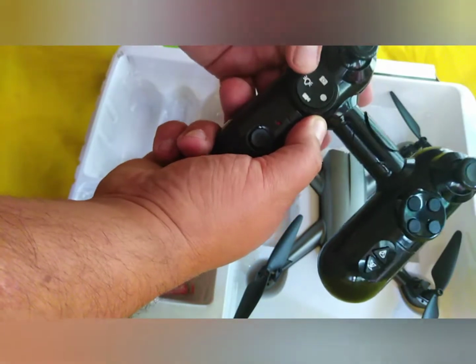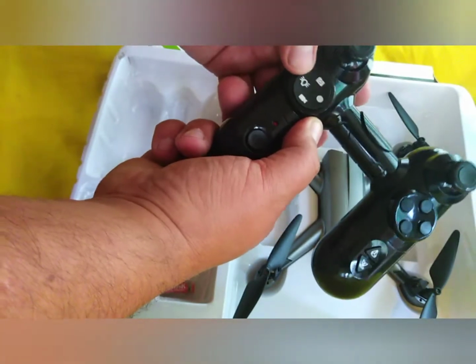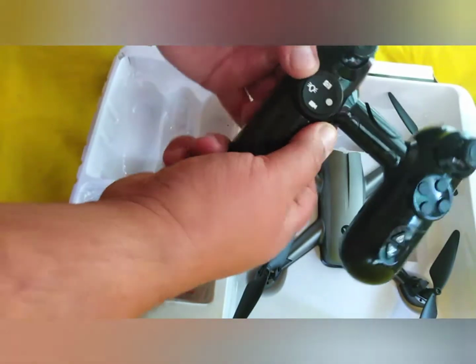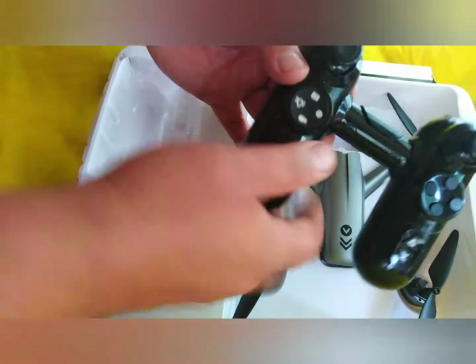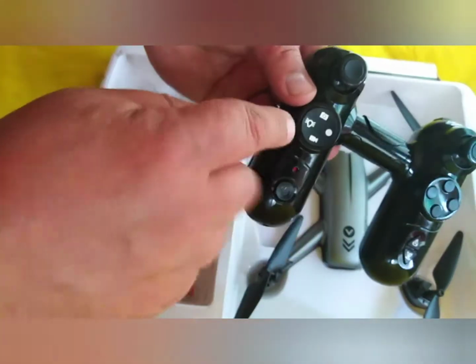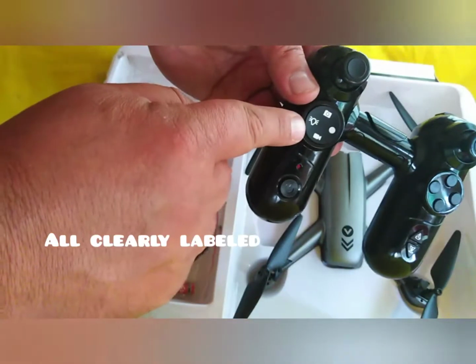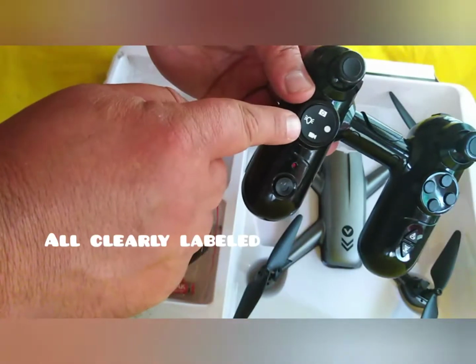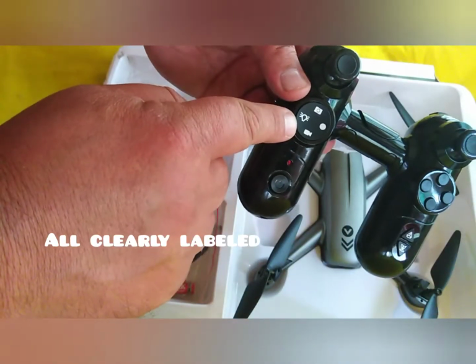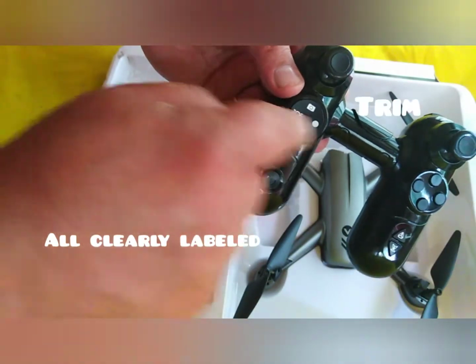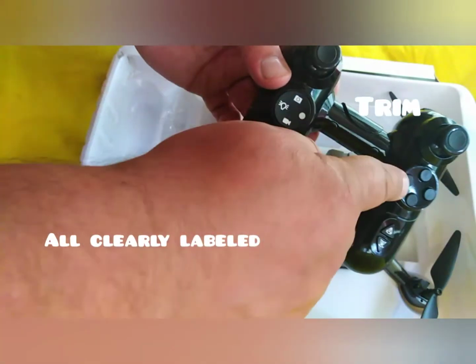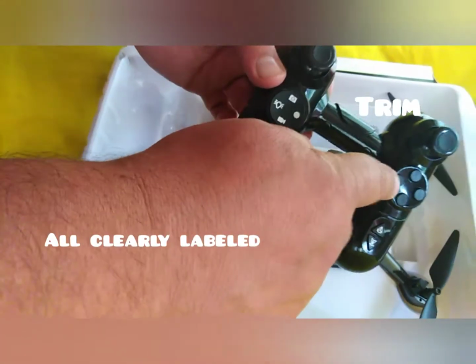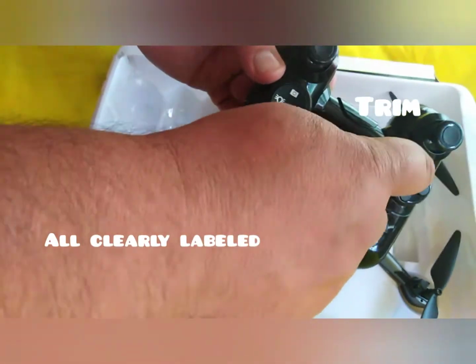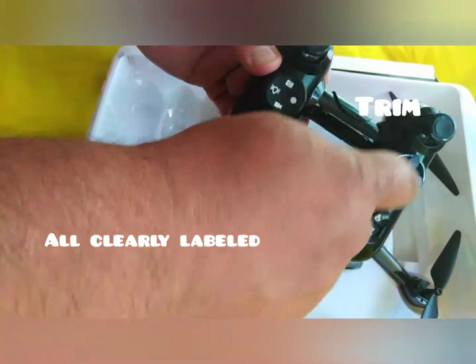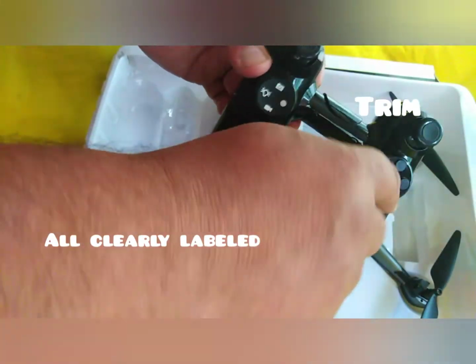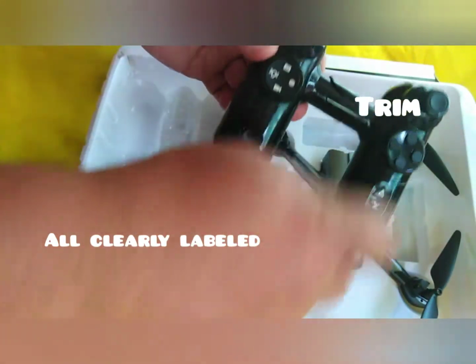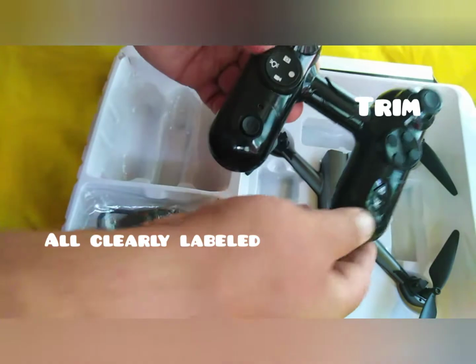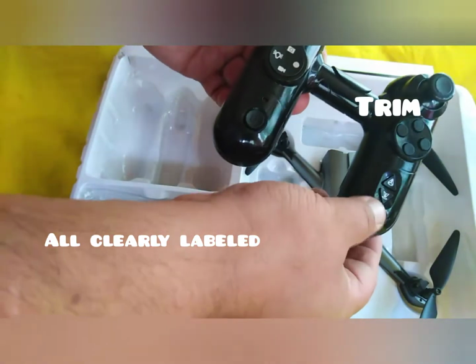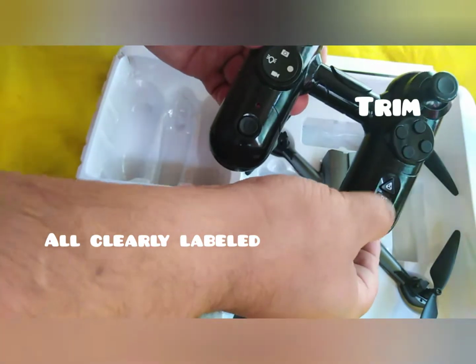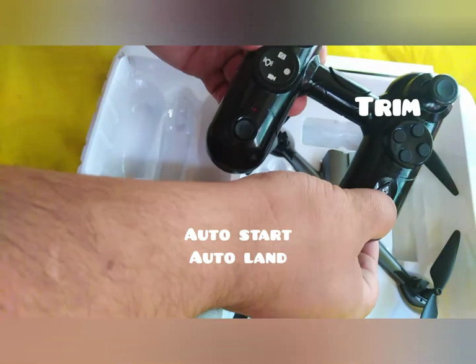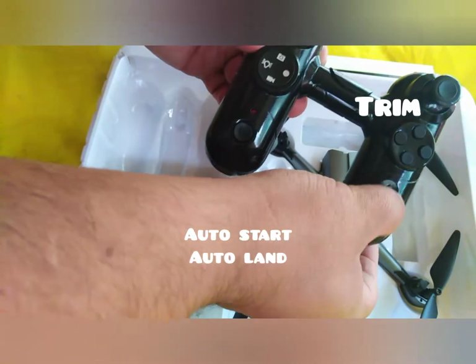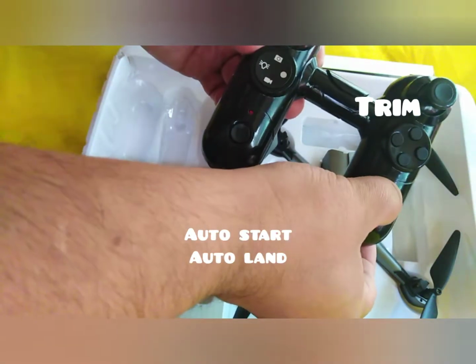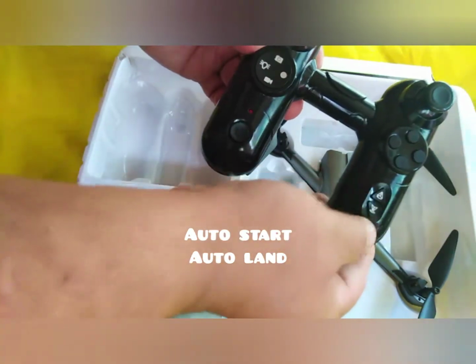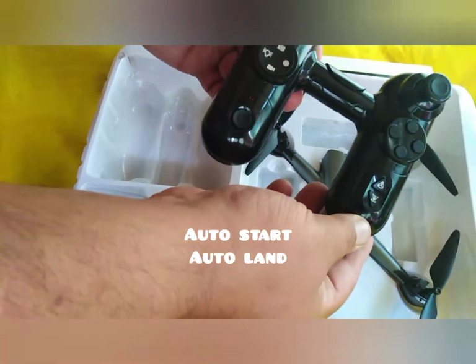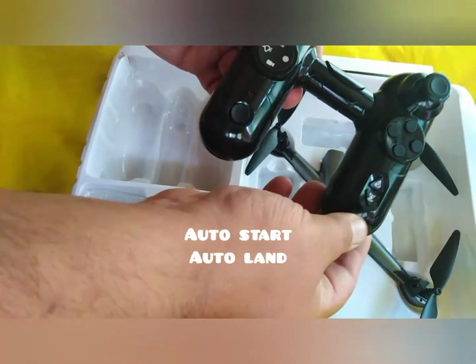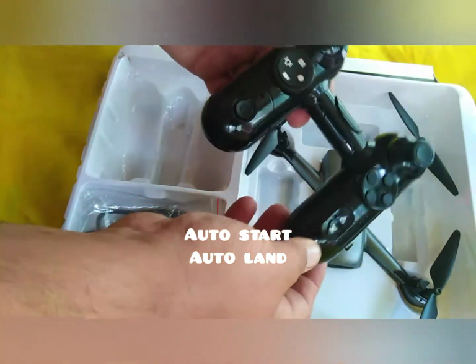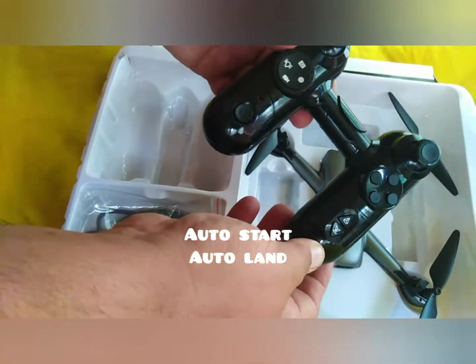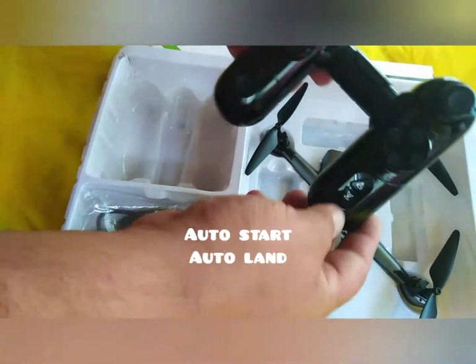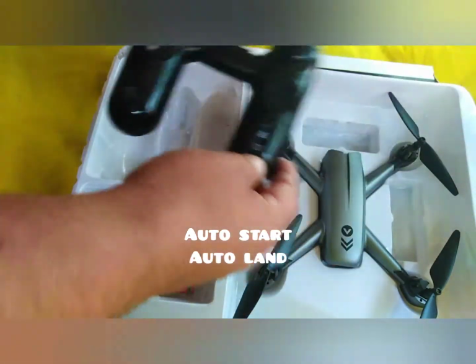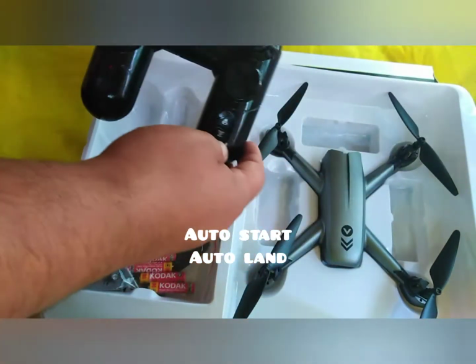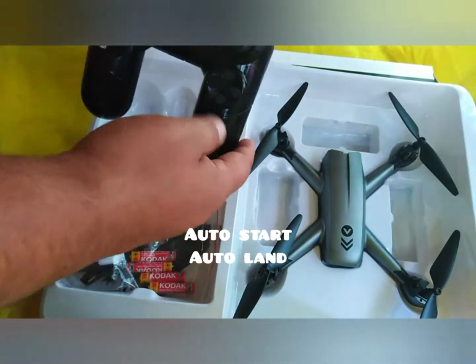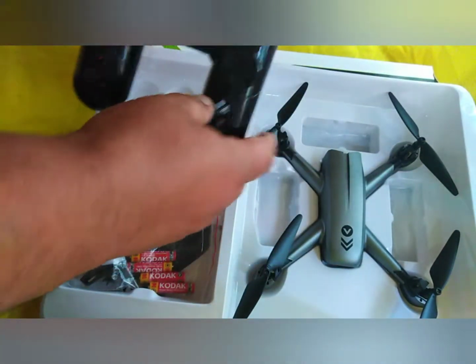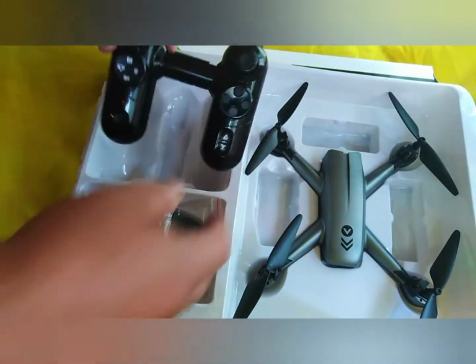Well labelled in terms of filming and taking pictures, trim, auto take-off and auto land — or auto start as it says. You actually have to lift the drone up to take it off.